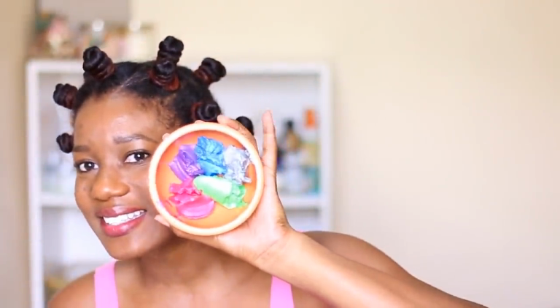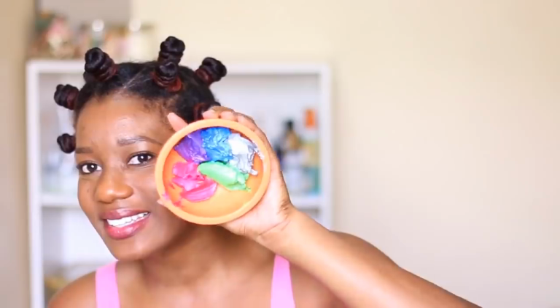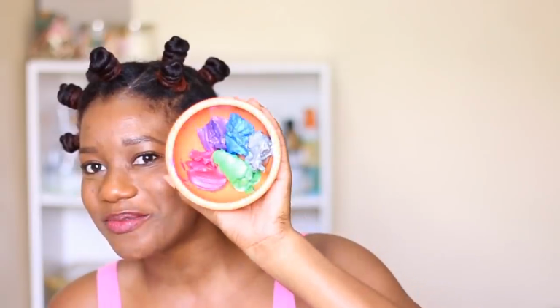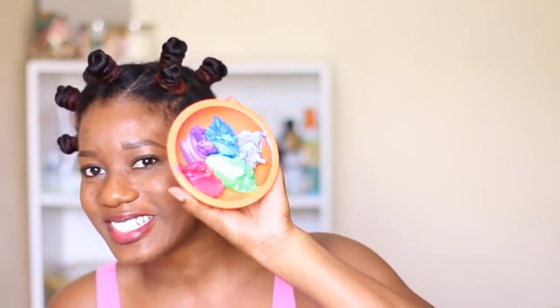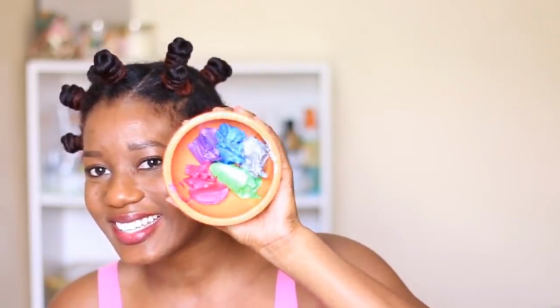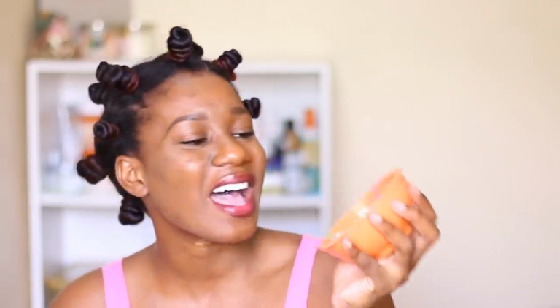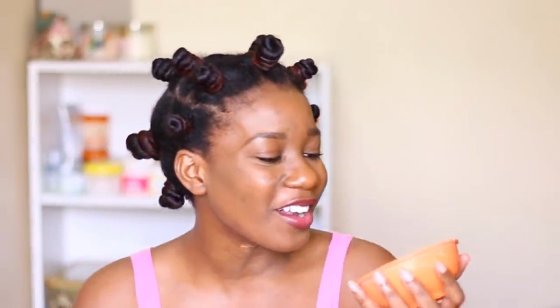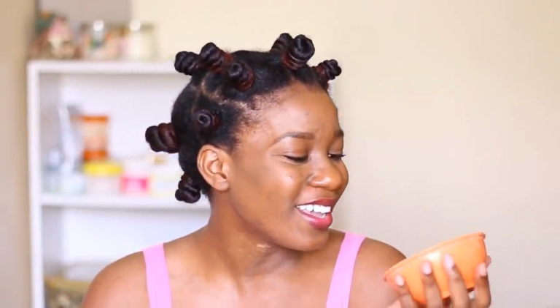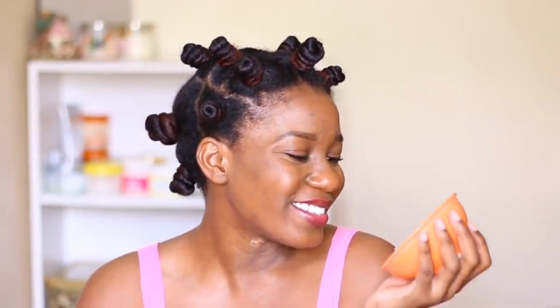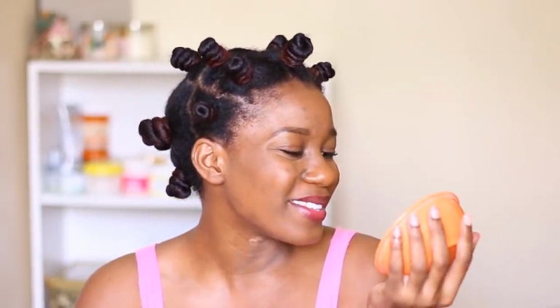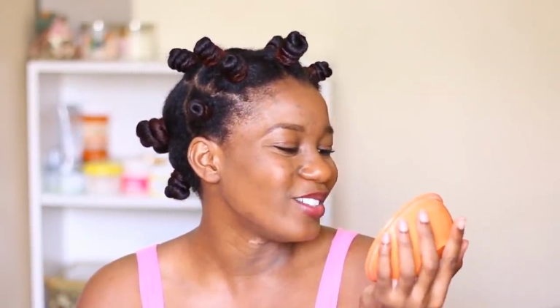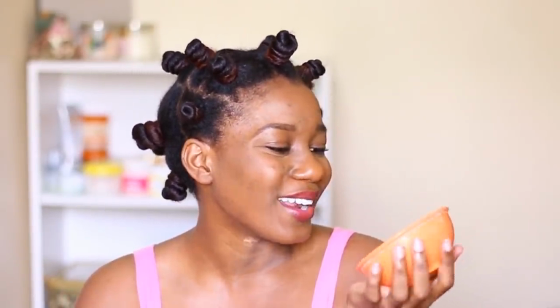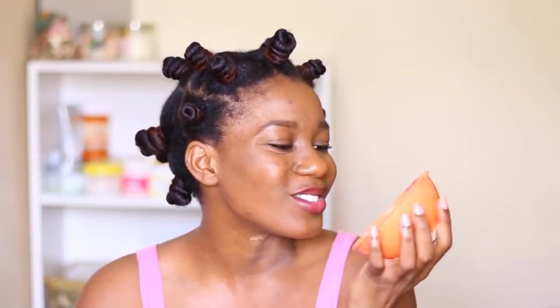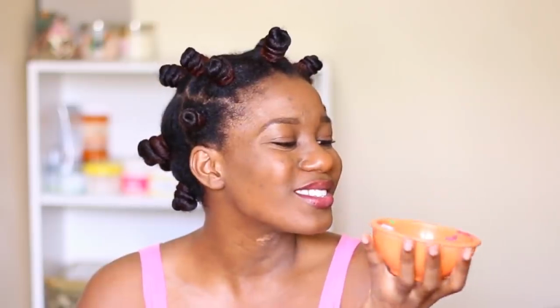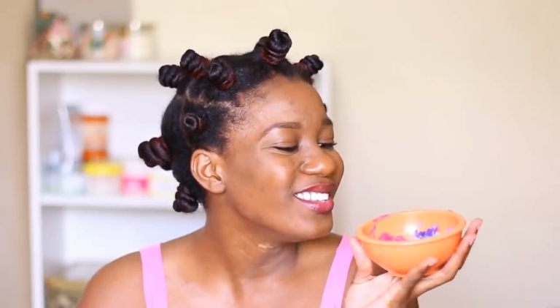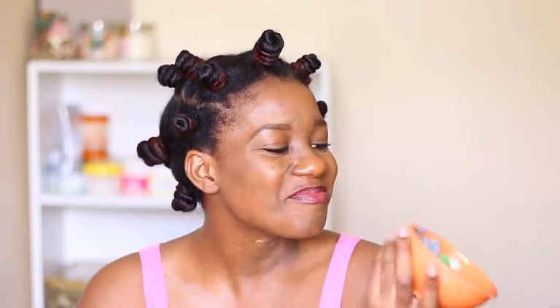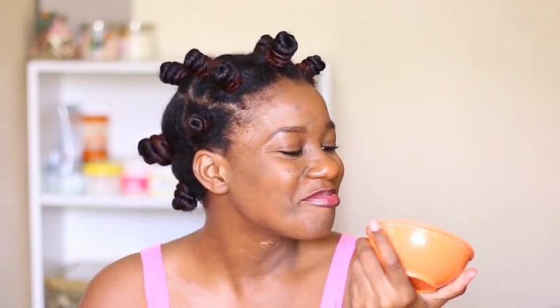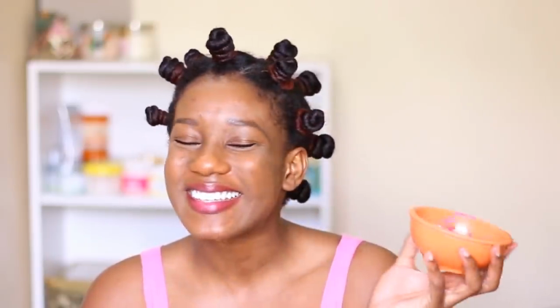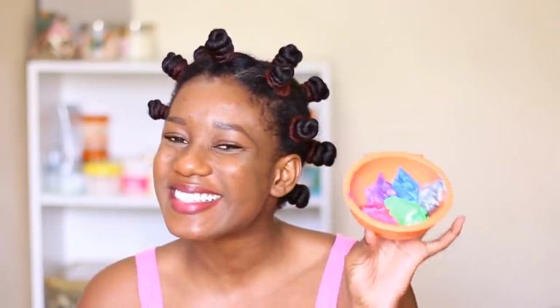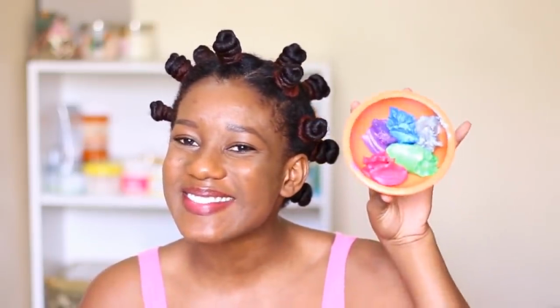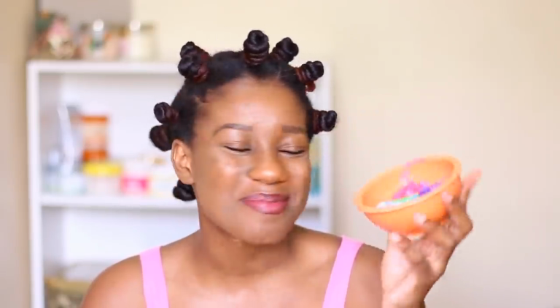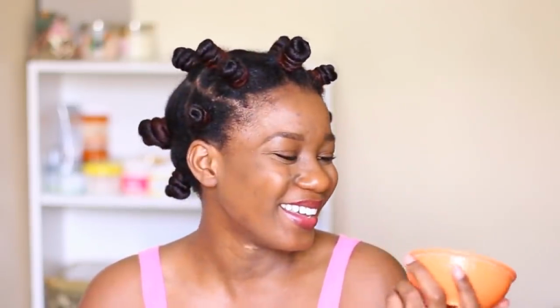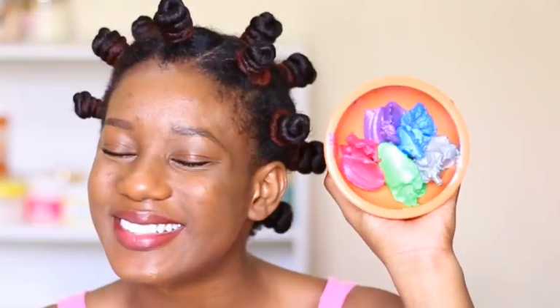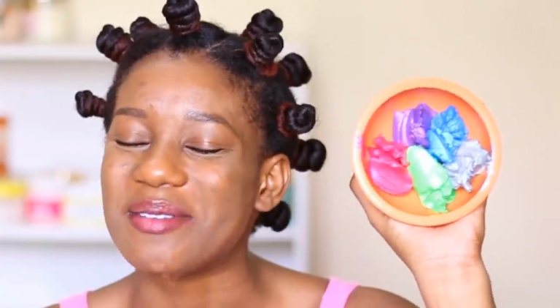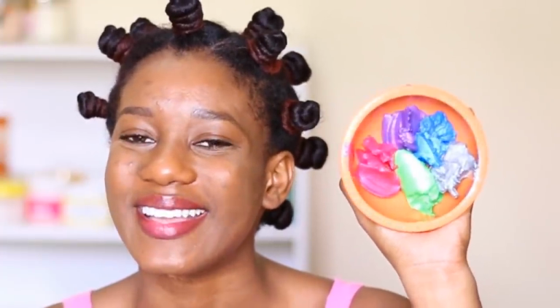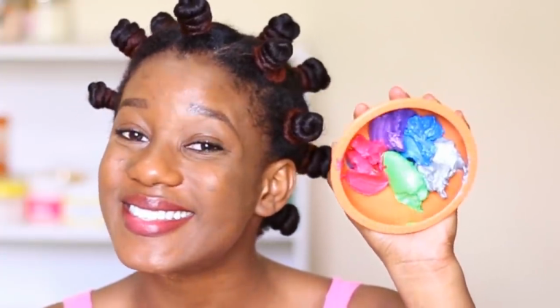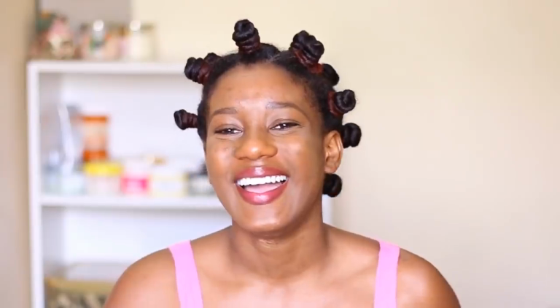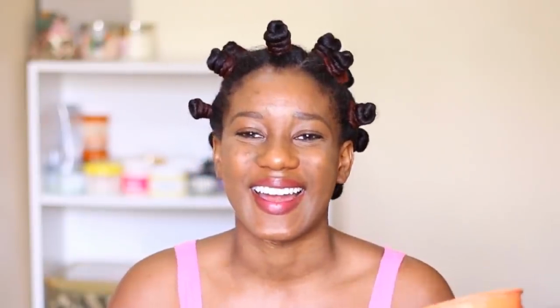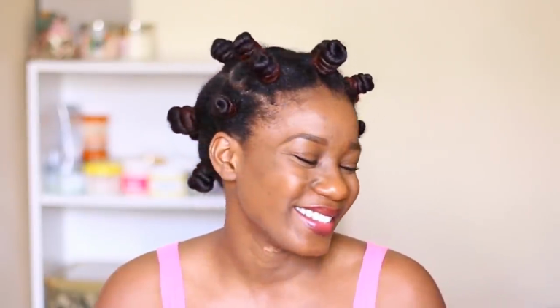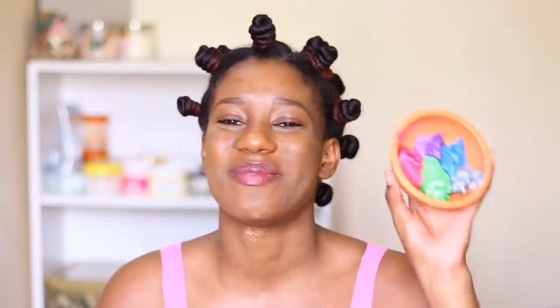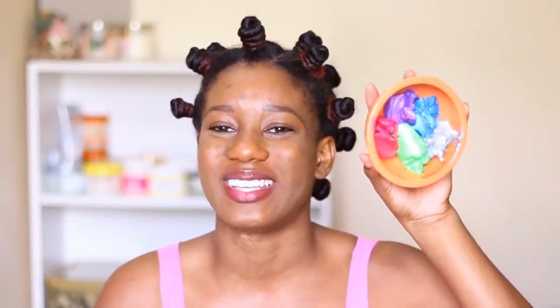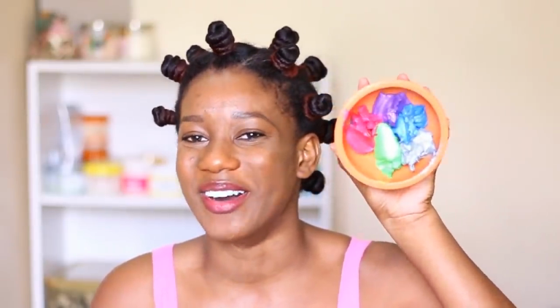Isn't this pretty? Just having the colors sit beside each other like this — it just makes me happy, the simple things. Alright, let's mix them together now.